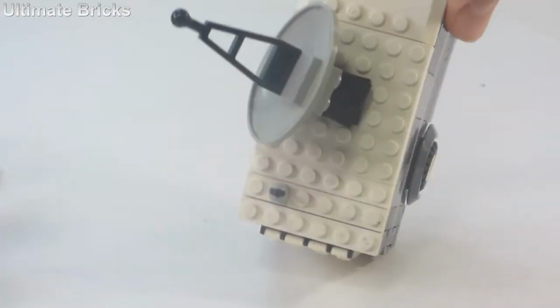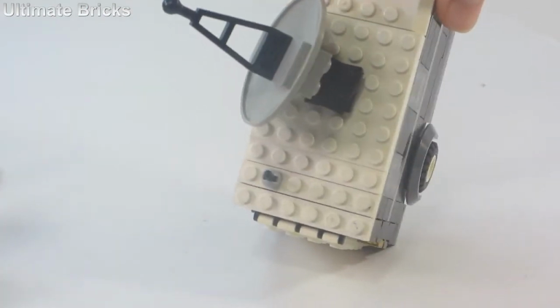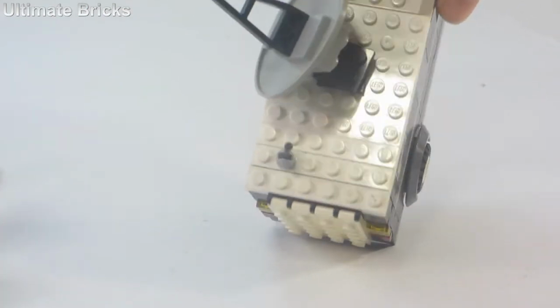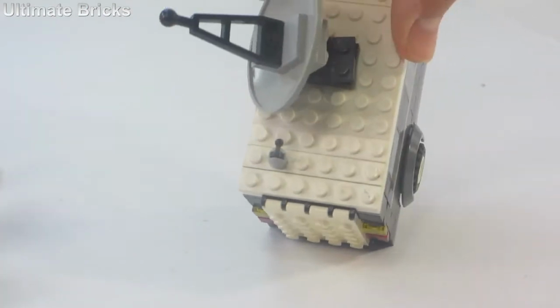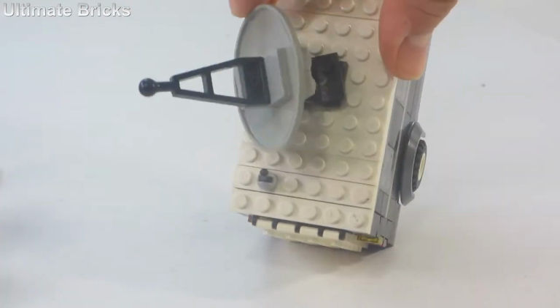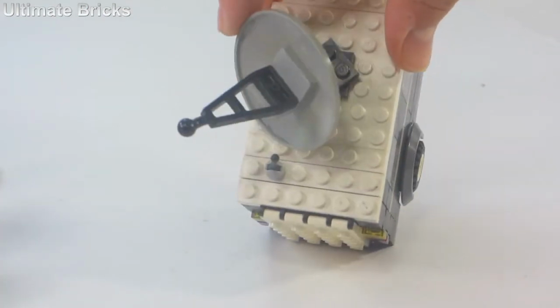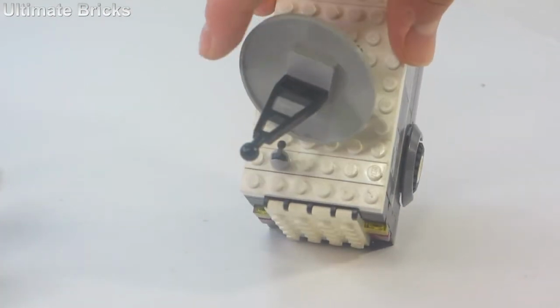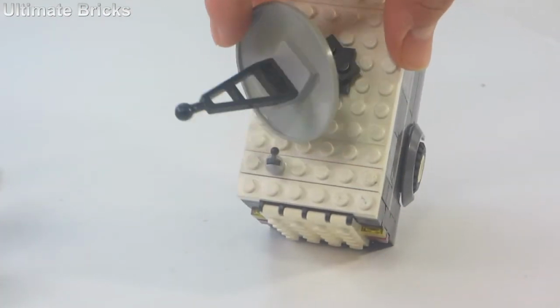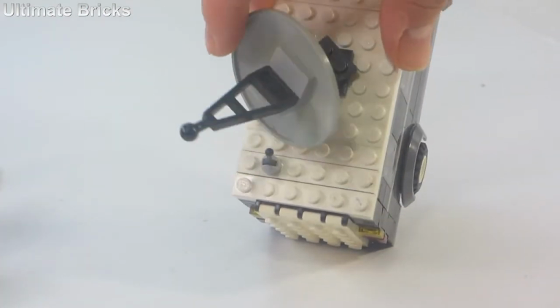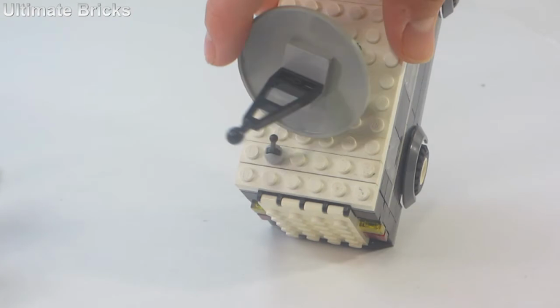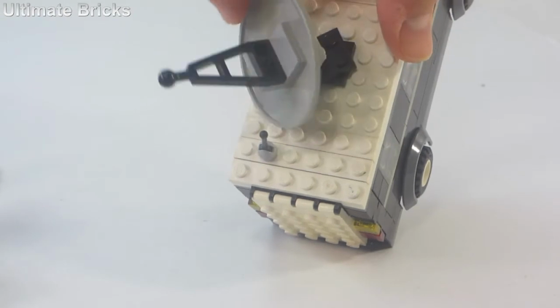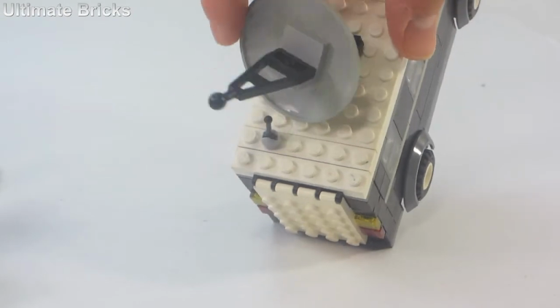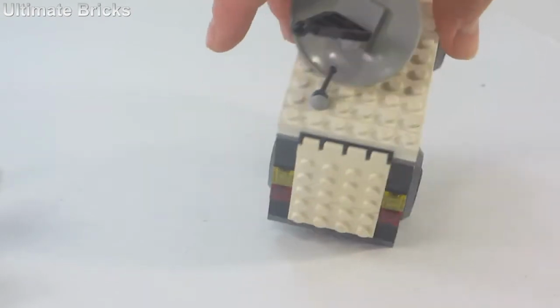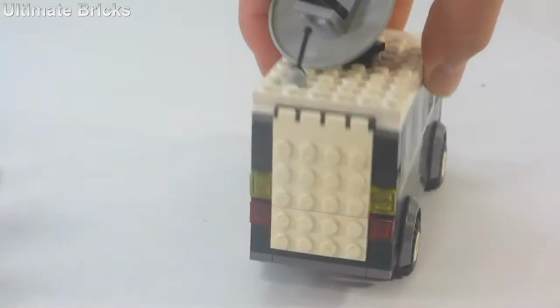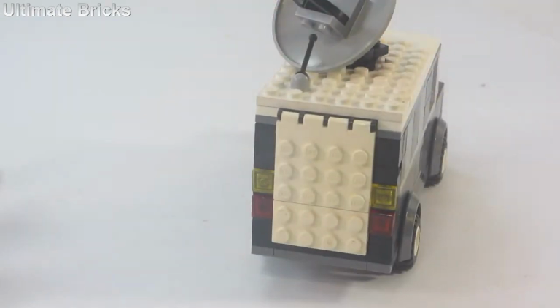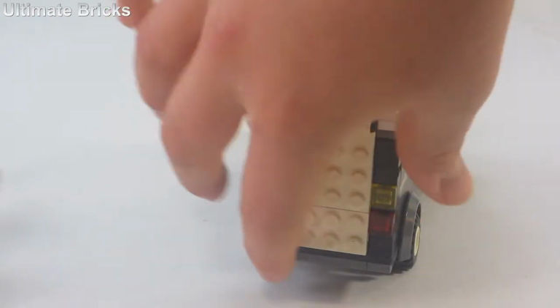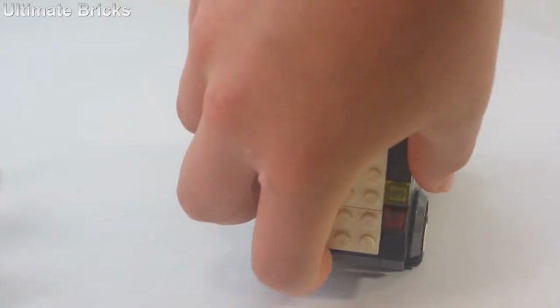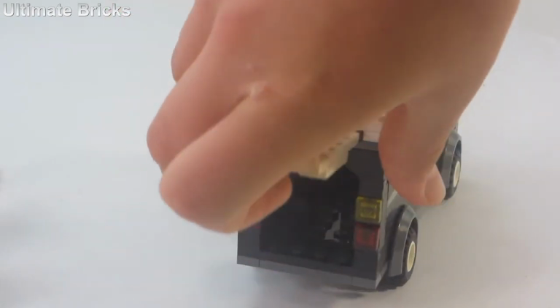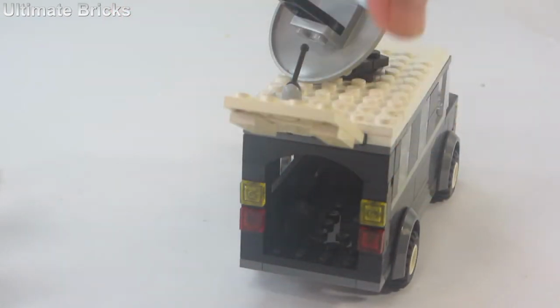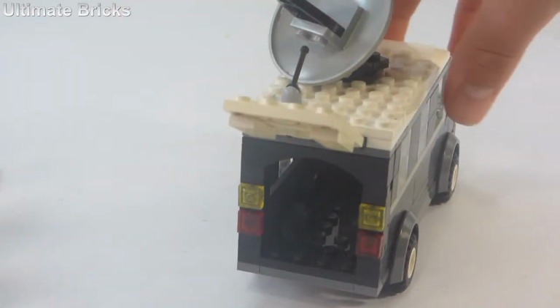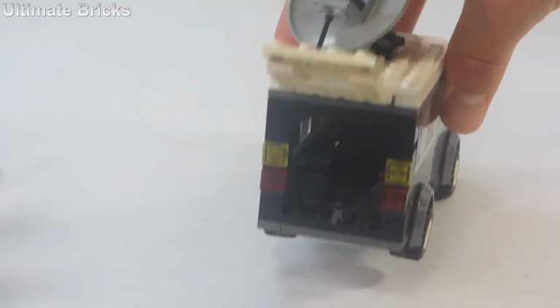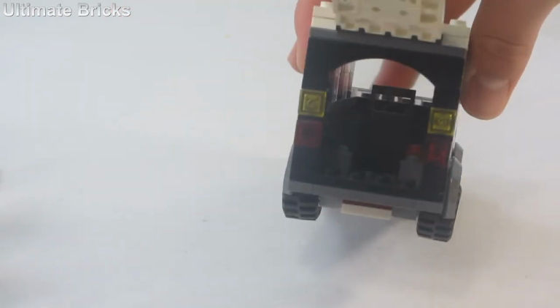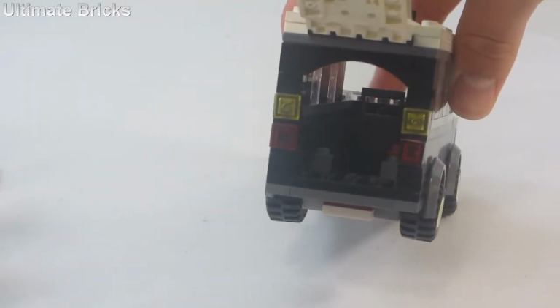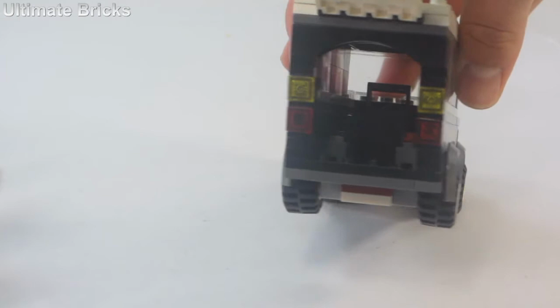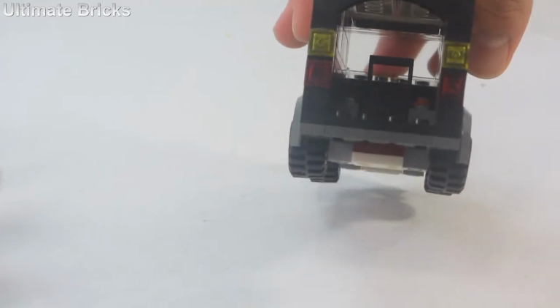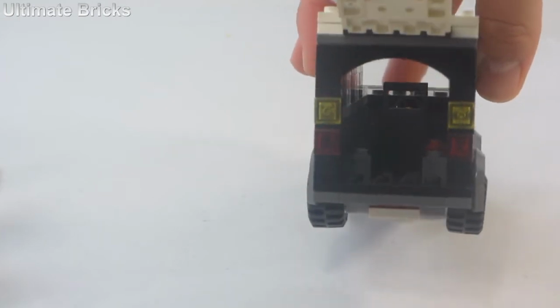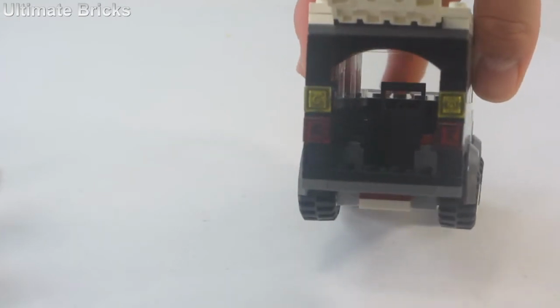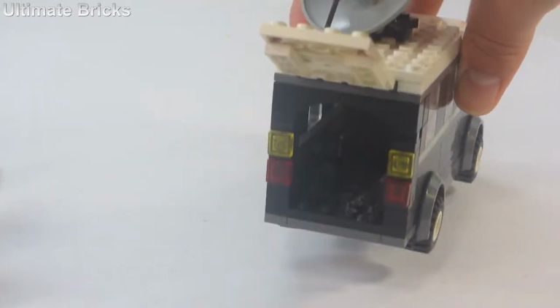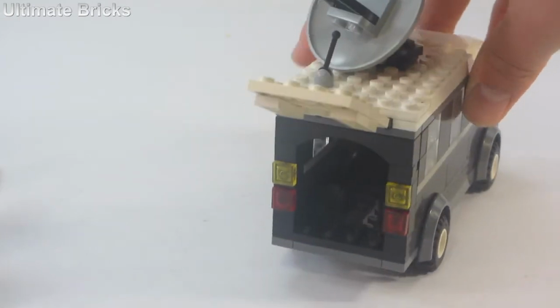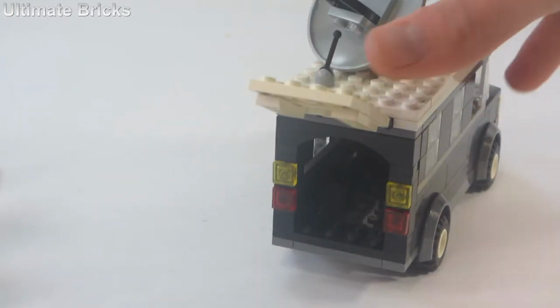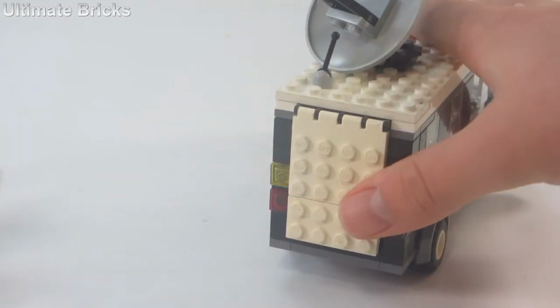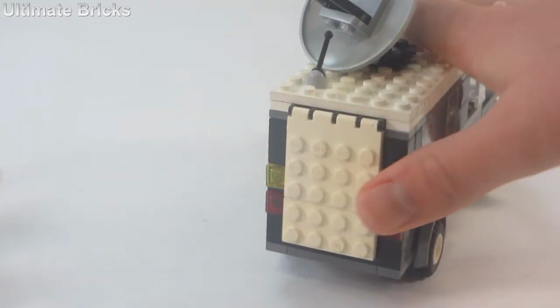The antenna is positioned right there so it does not even hit the radar dish when it swivels. And if you open up the back you can see all the space inside where everything fits in.